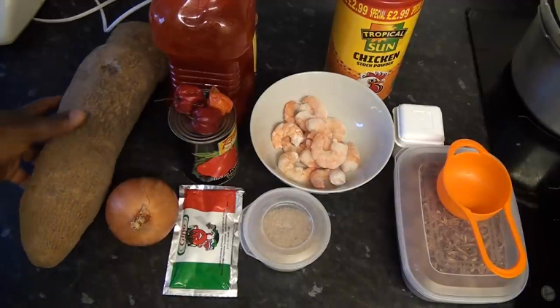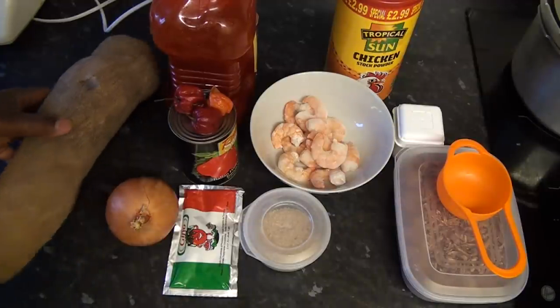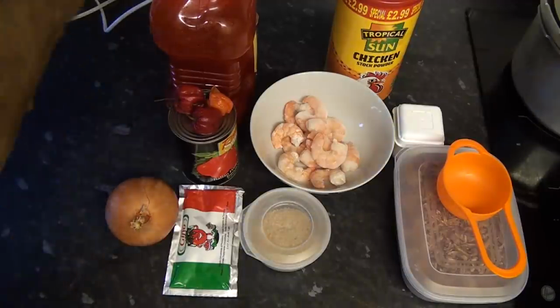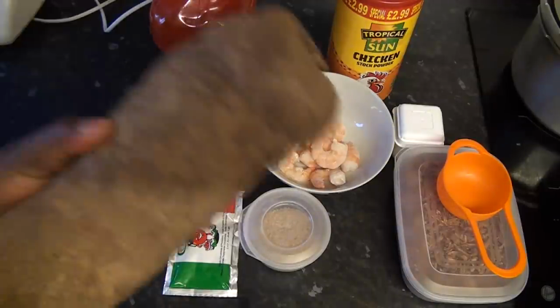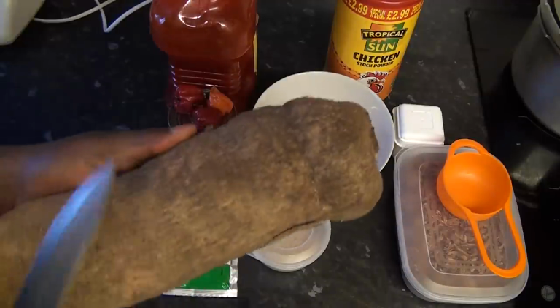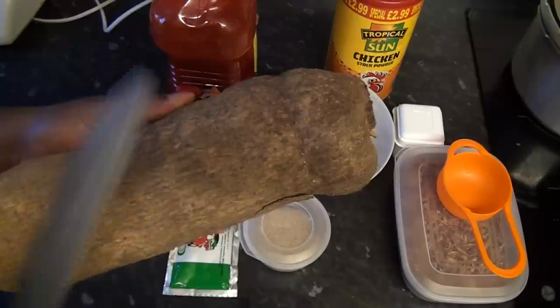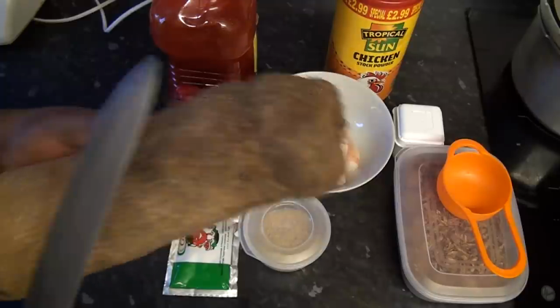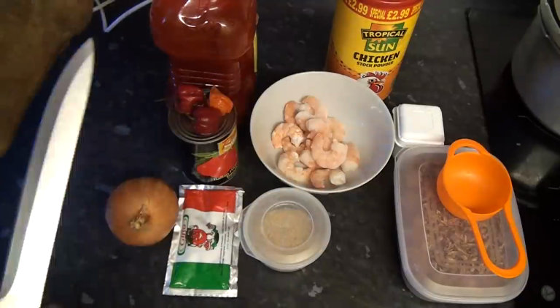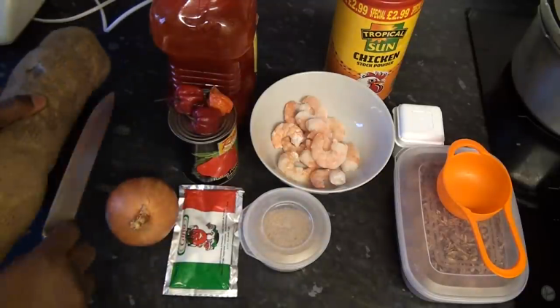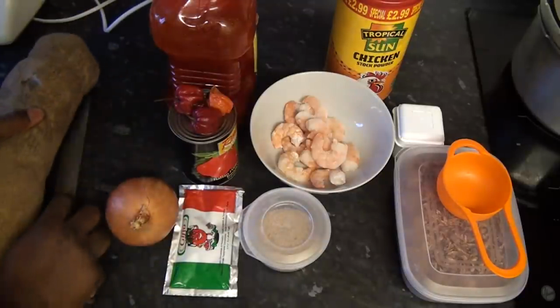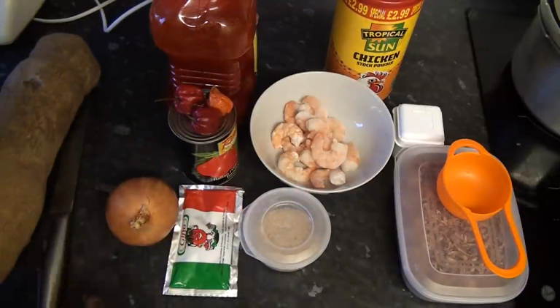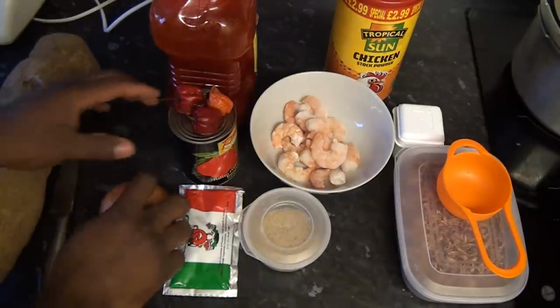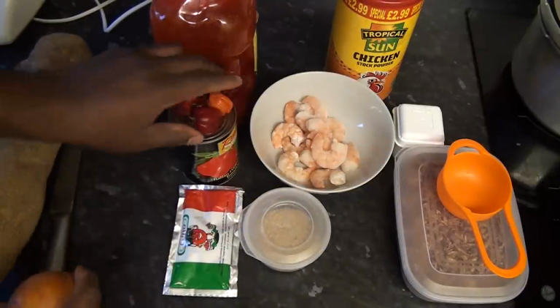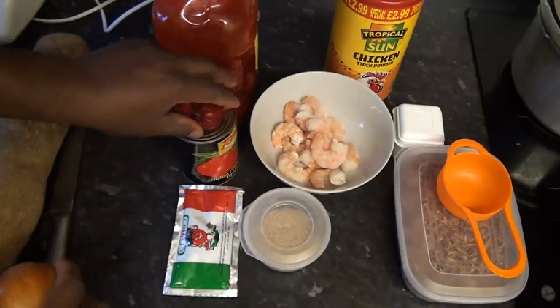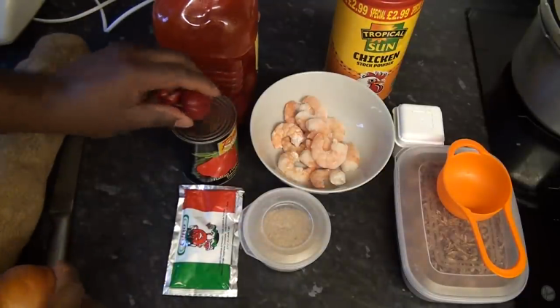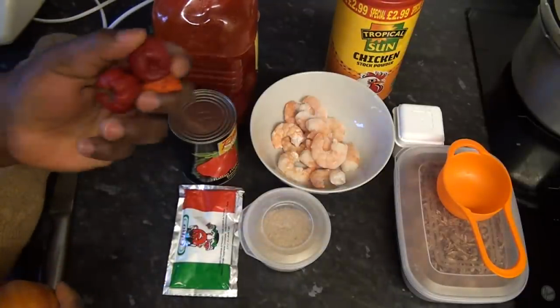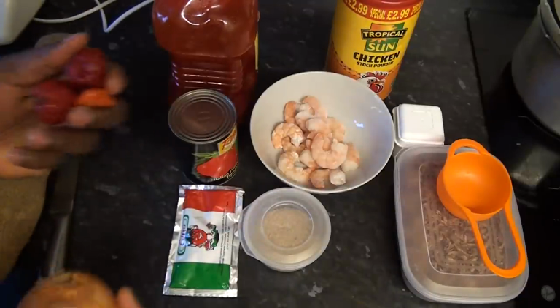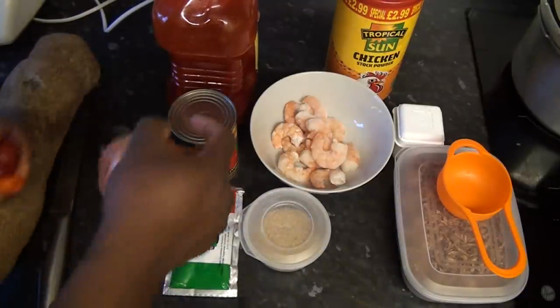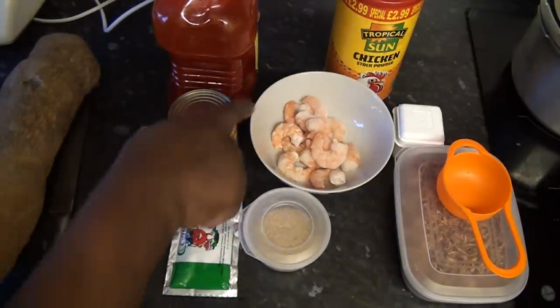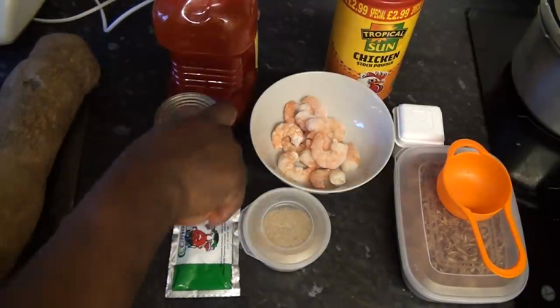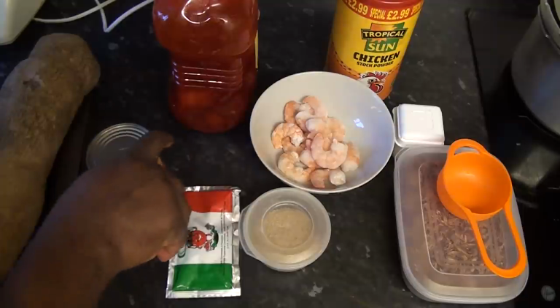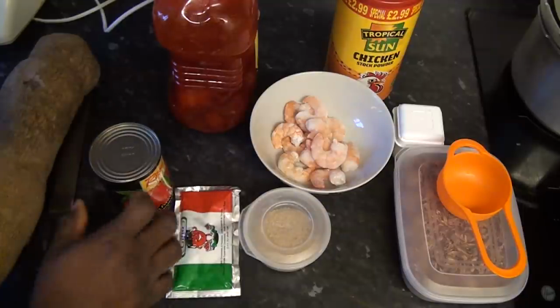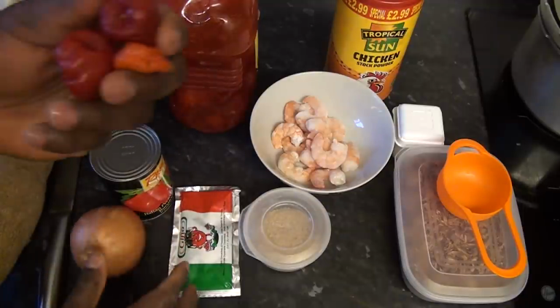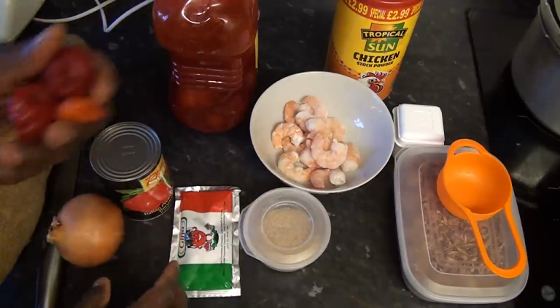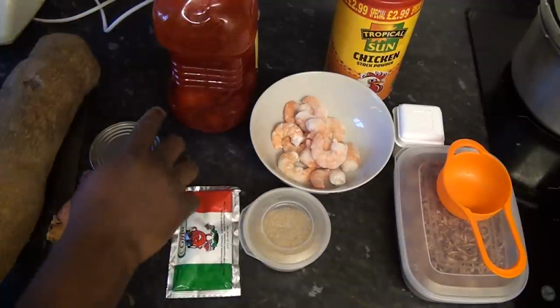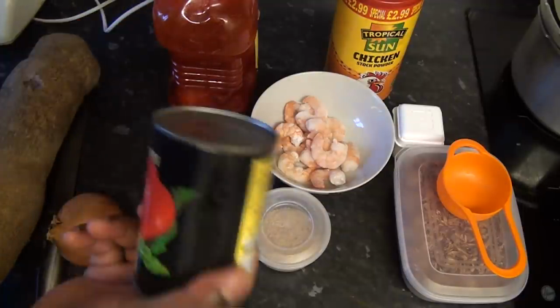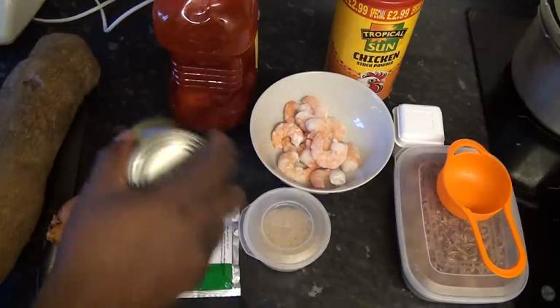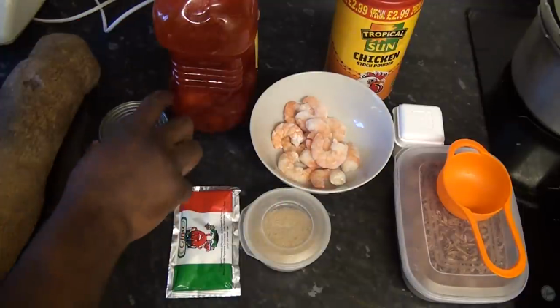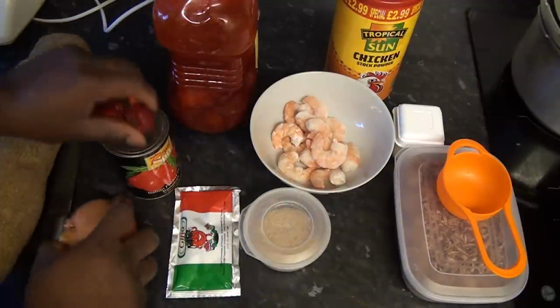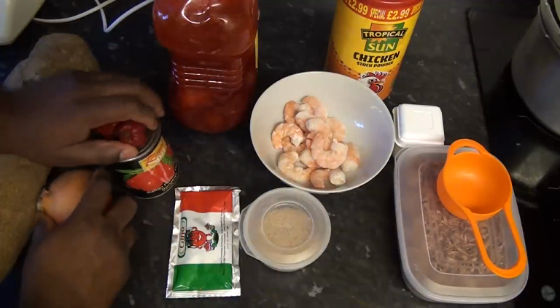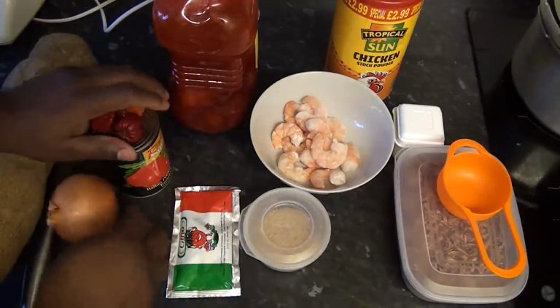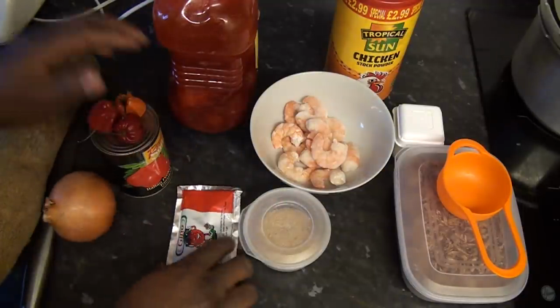To make yam potage I'm going to be using yam — I'm going to be cutting half of this yam. I'm also going to be blending my scotch bonnets and tomatoes together, so I need scotch bonnets, one tin of tomato, and onions. I'll be blending the three together.